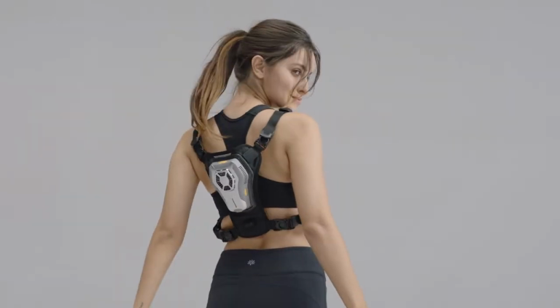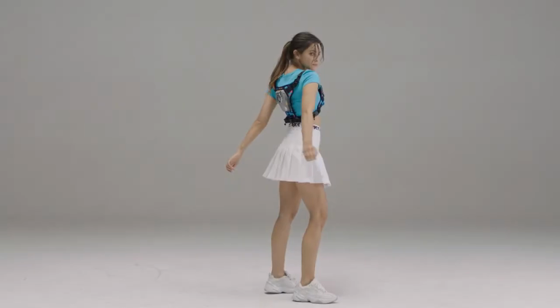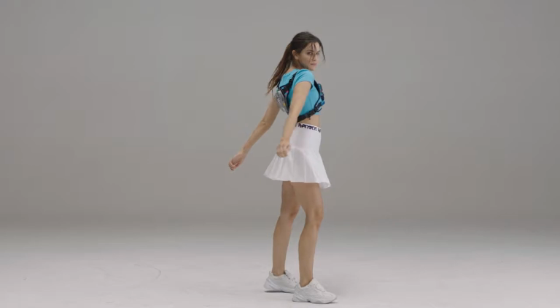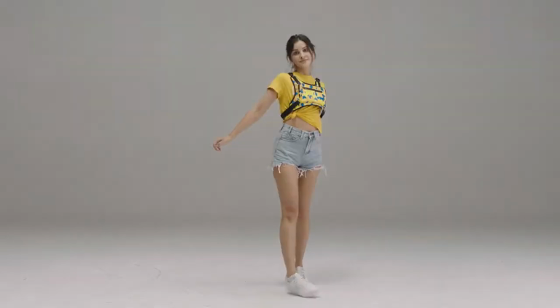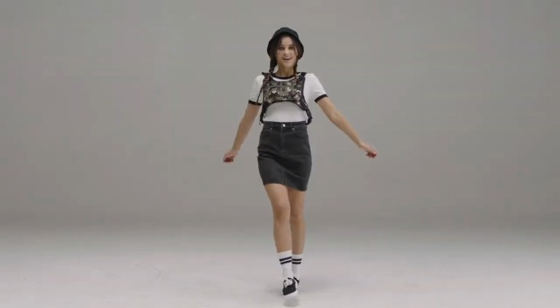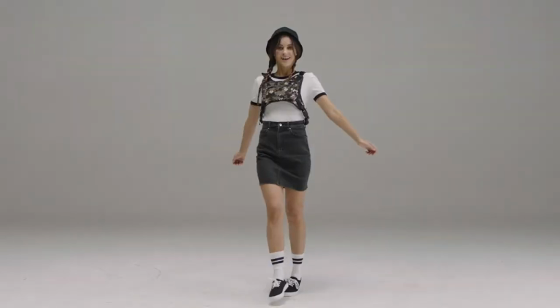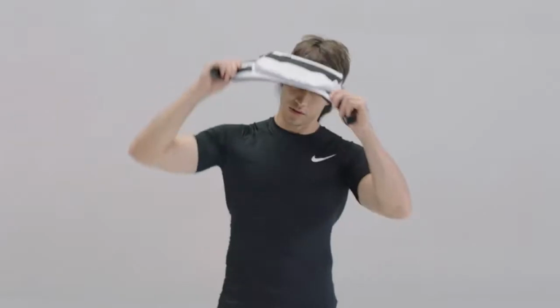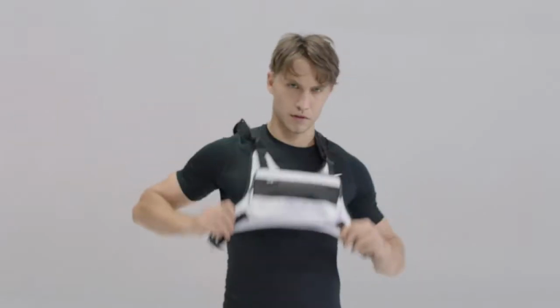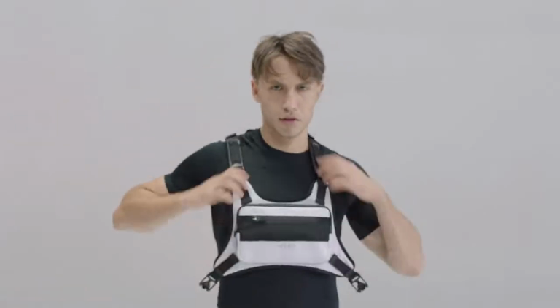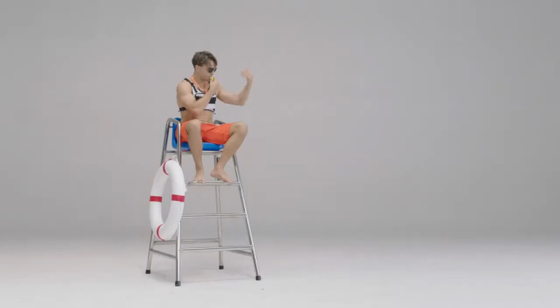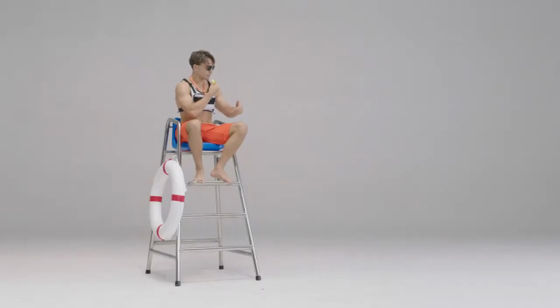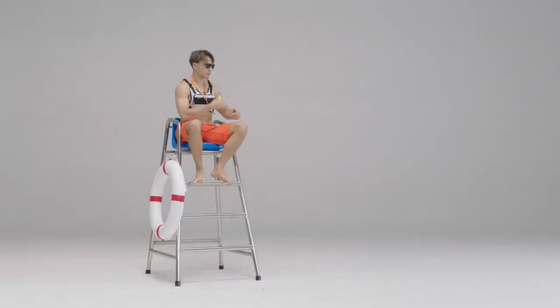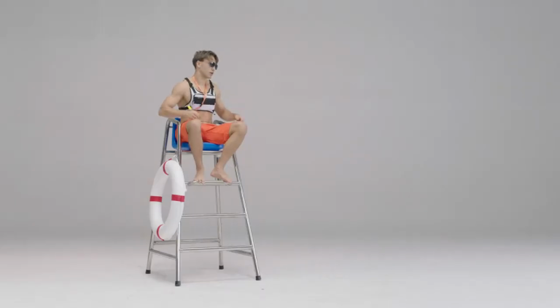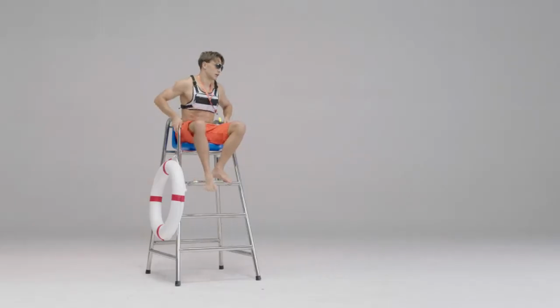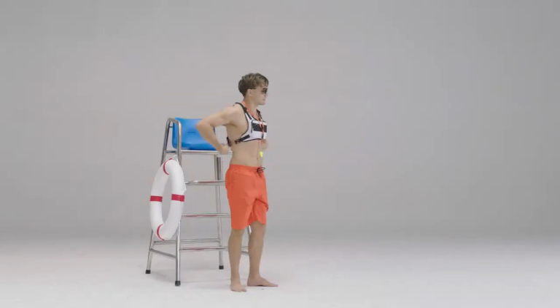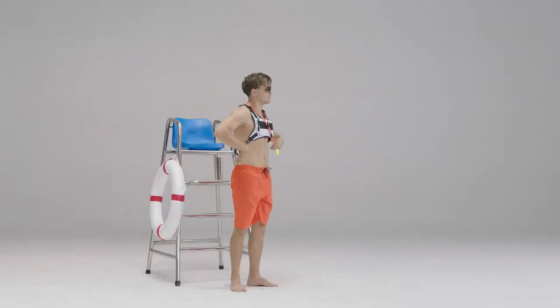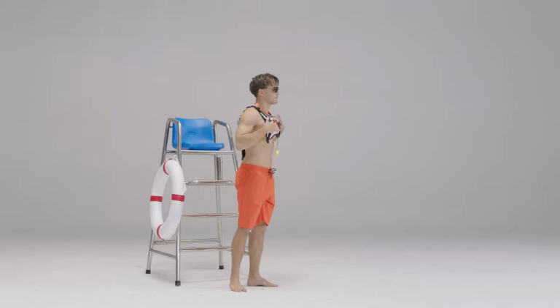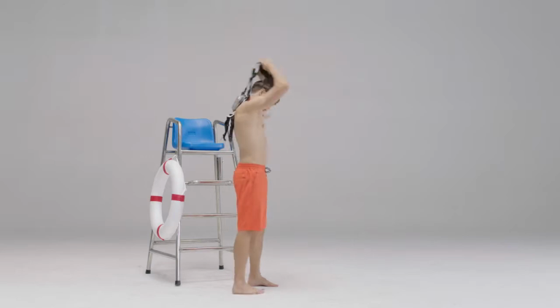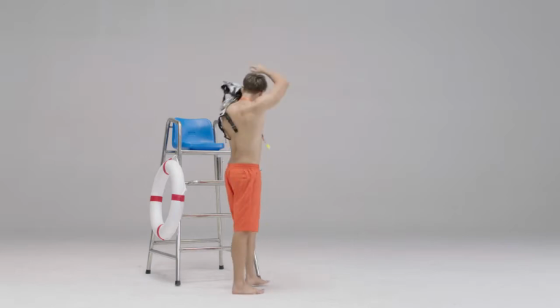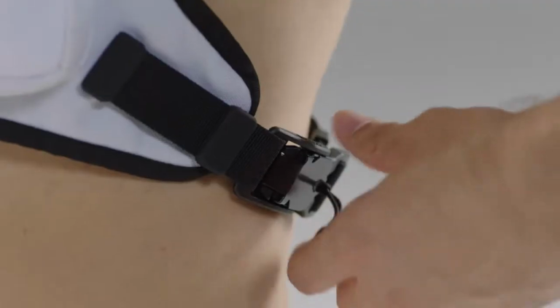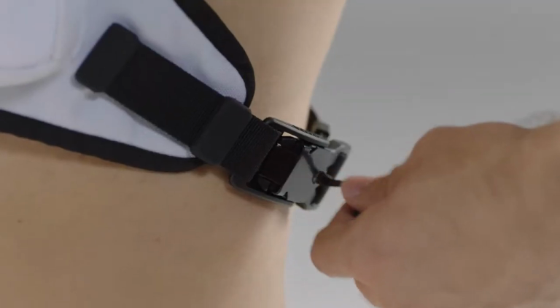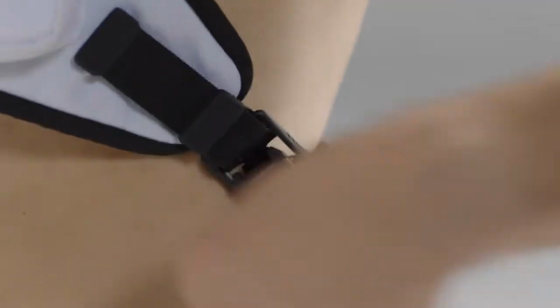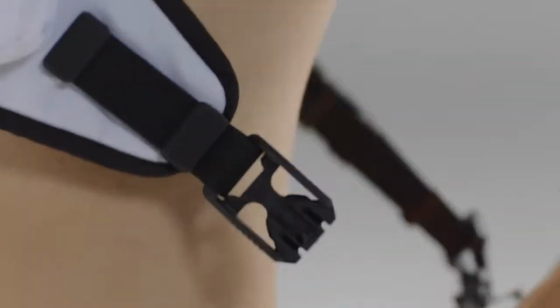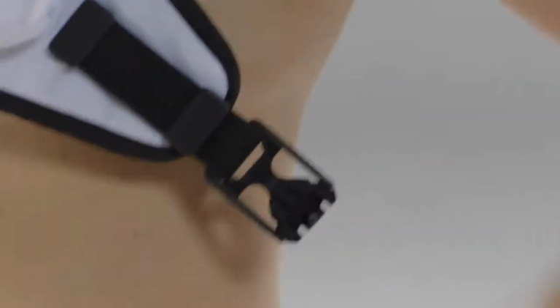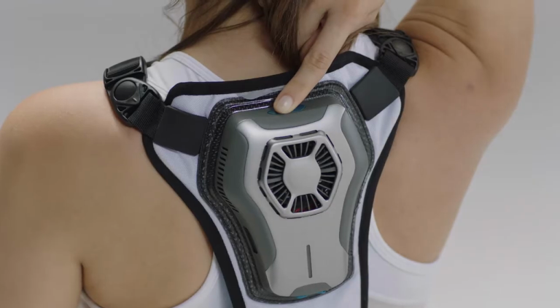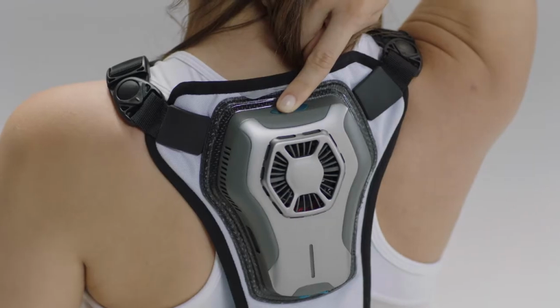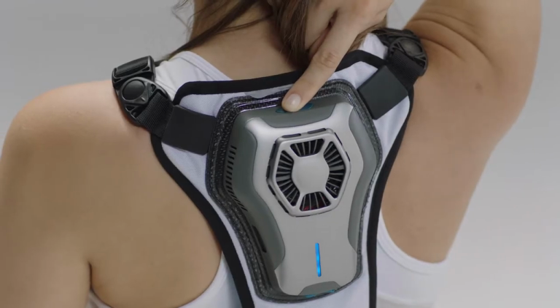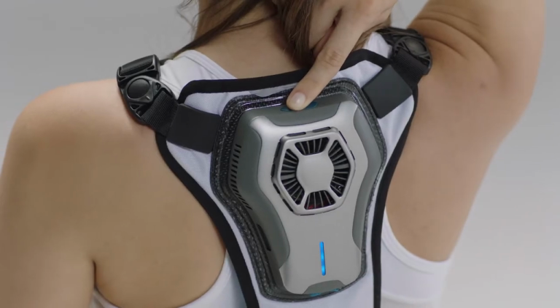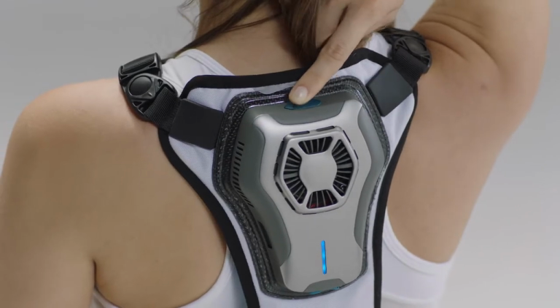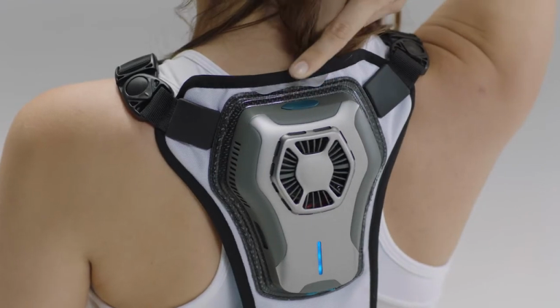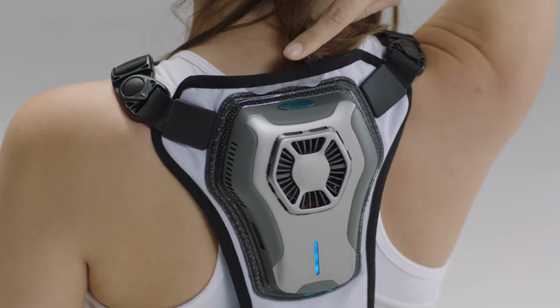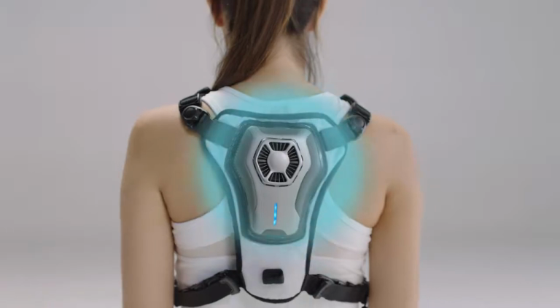U-Coolity pursues fashion, simple aesthetics, and the best comfort. The design of the magnetic buckle is convenient for wearing and removal. You can enjoy a cooling effect by just pressing a button.